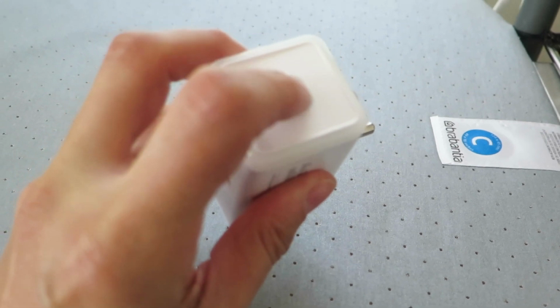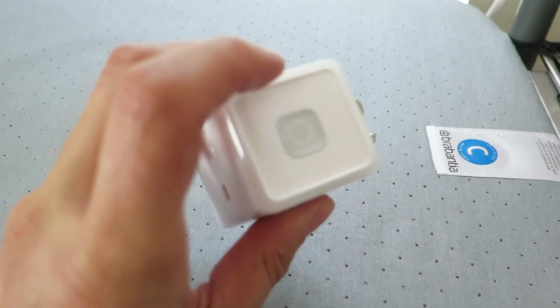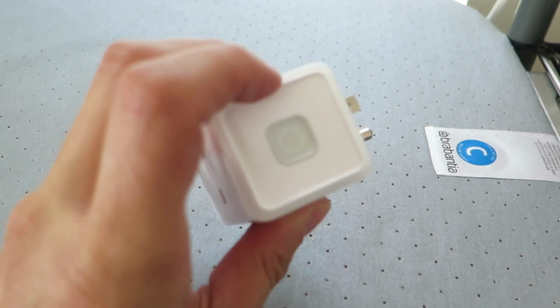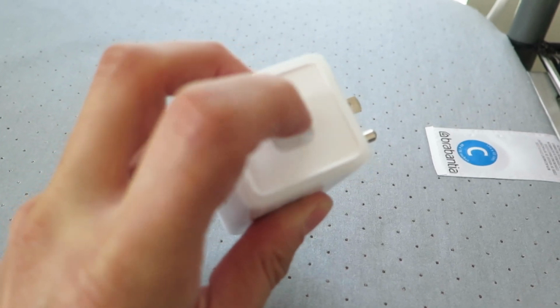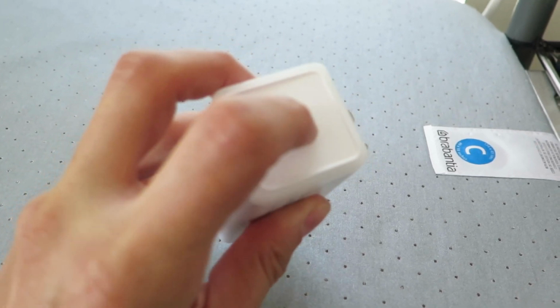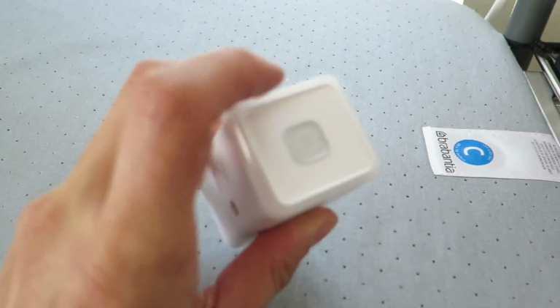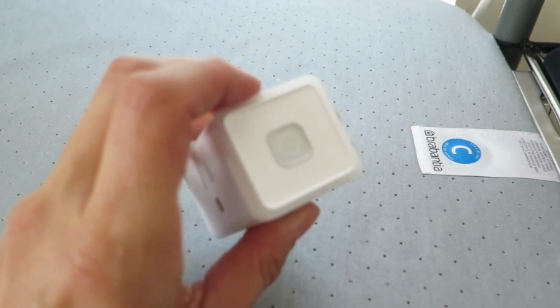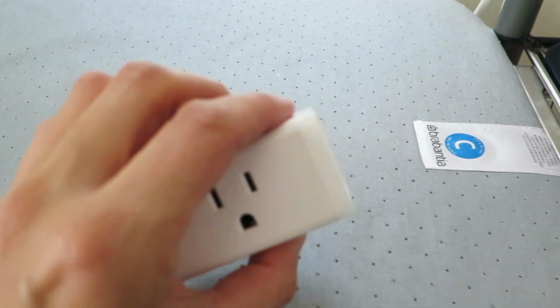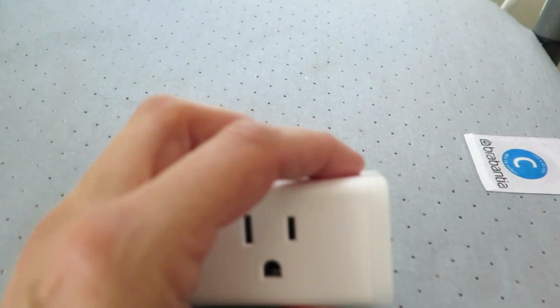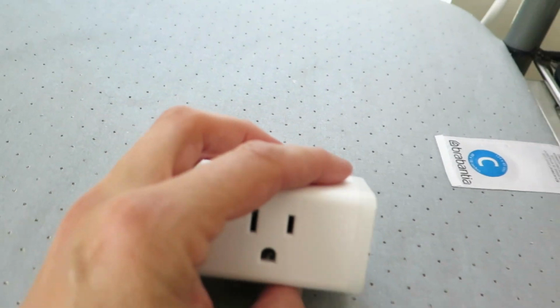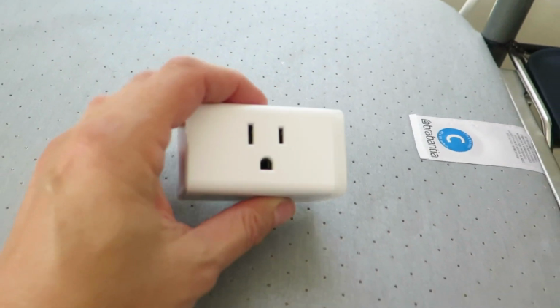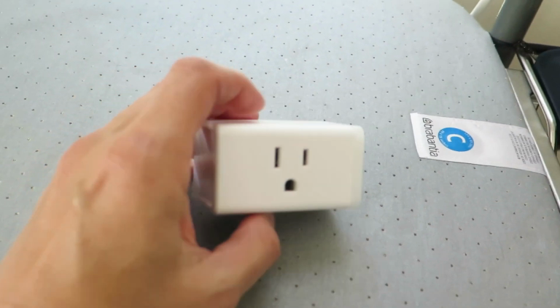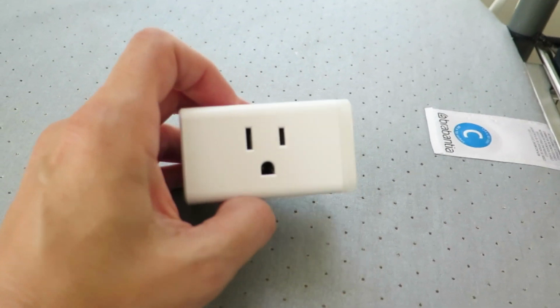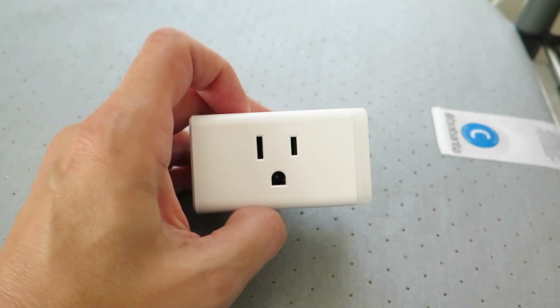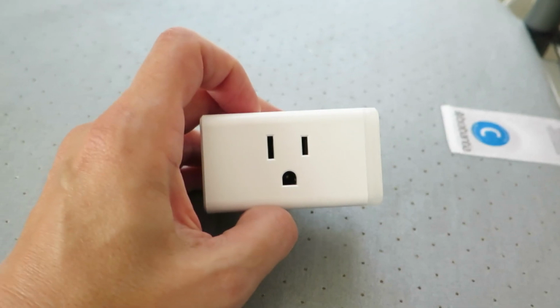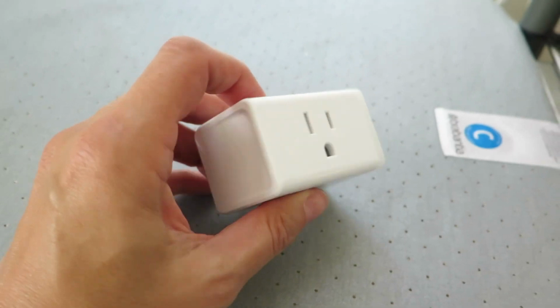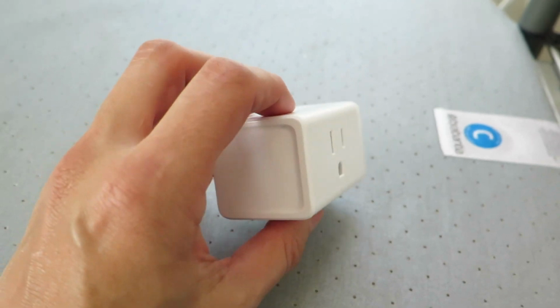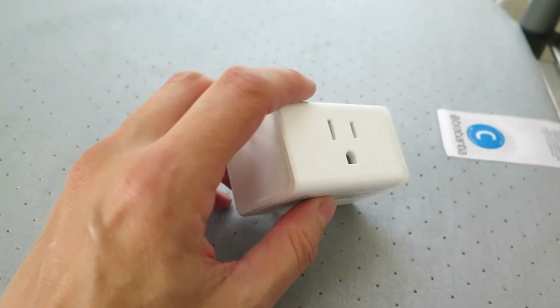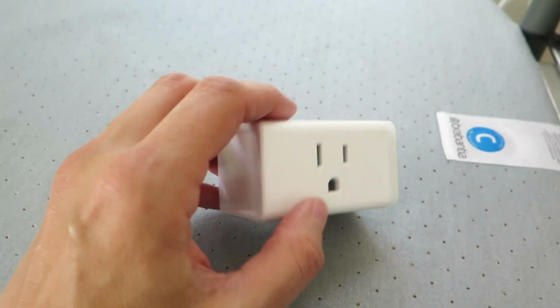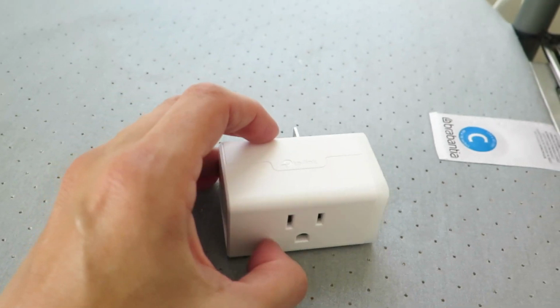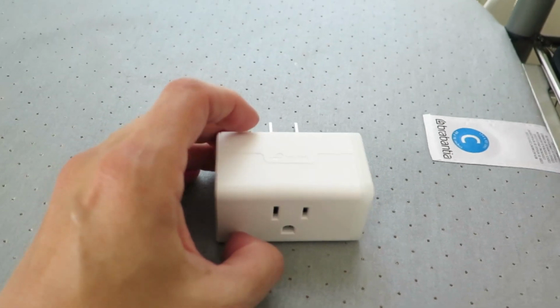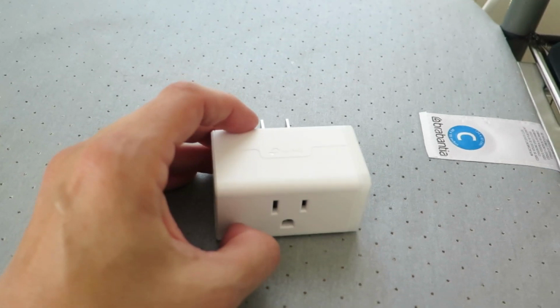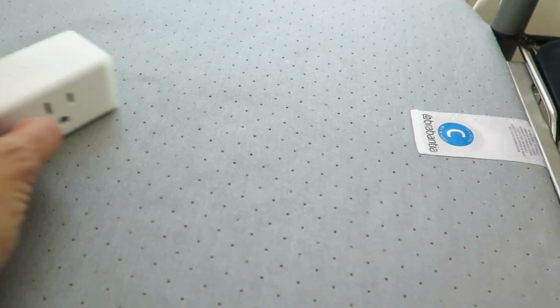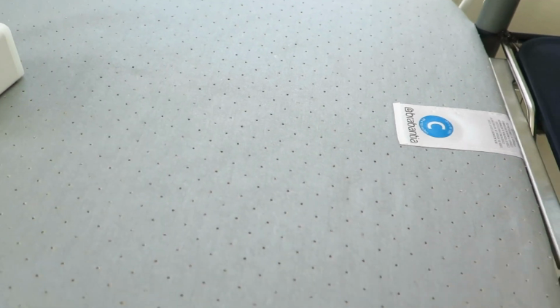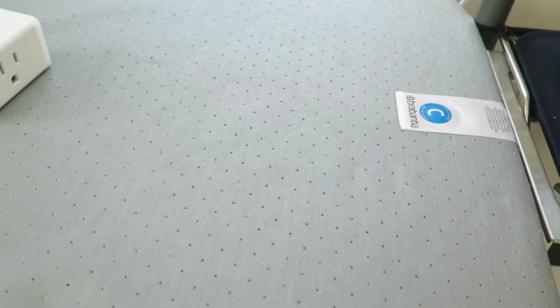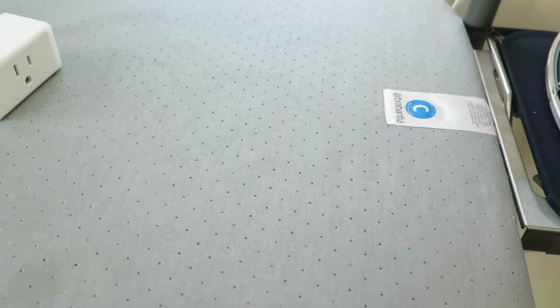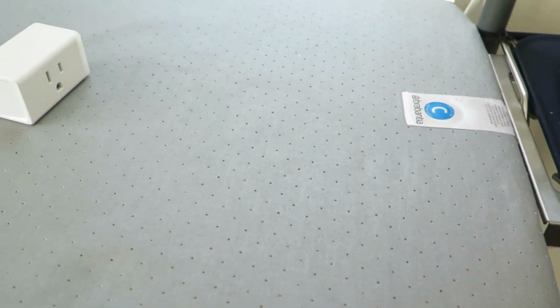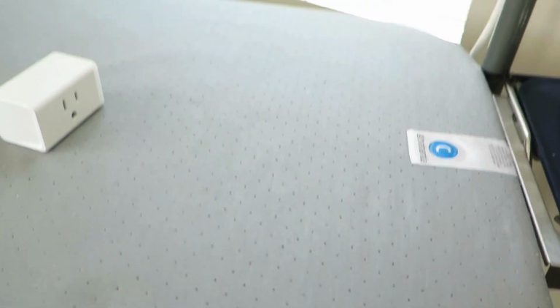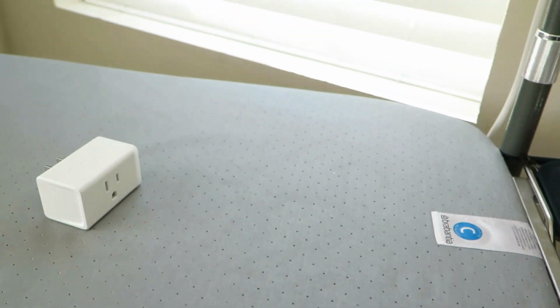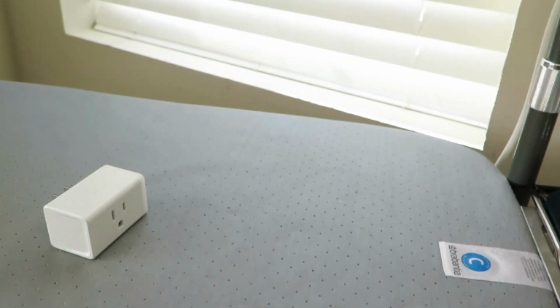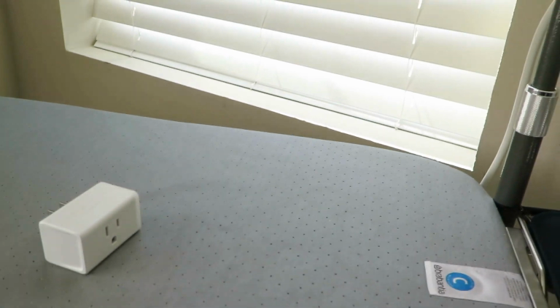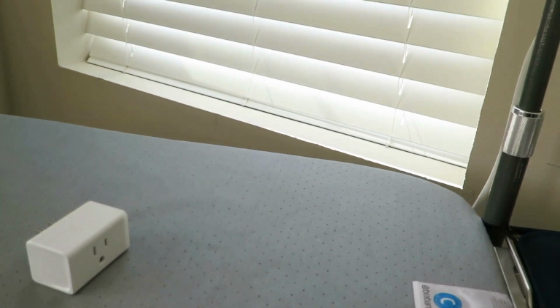You can turn it on or off manually with the button on the side, and it illuminates blue when it's on and no illumination when it is off. So let me get my phone.